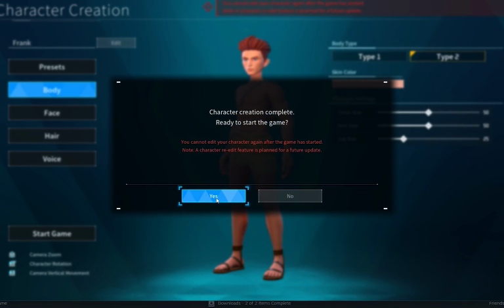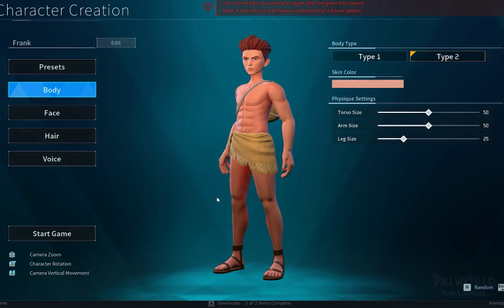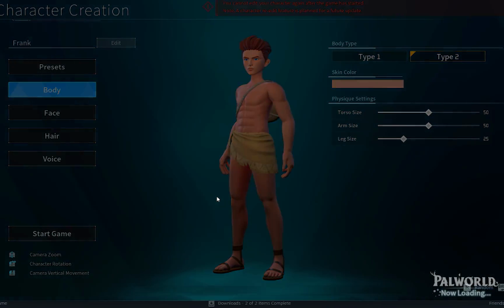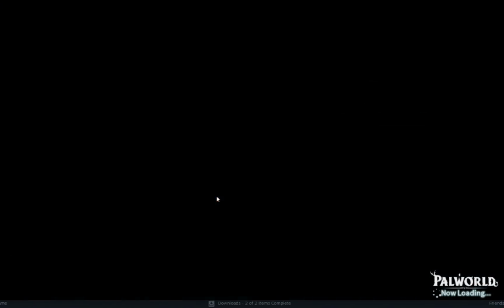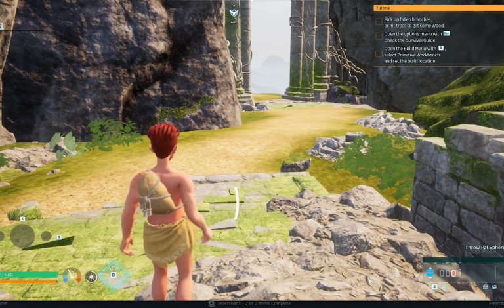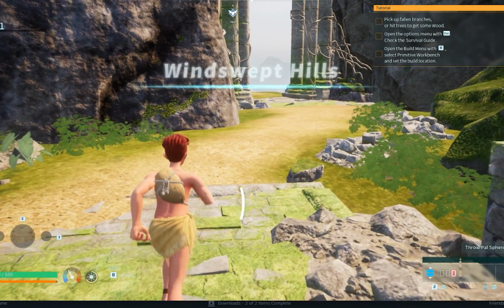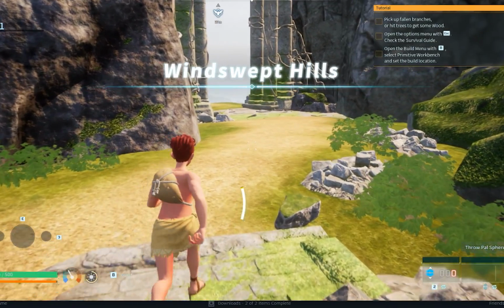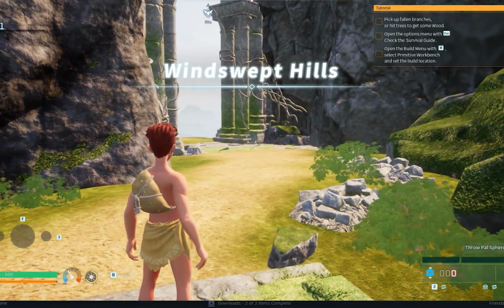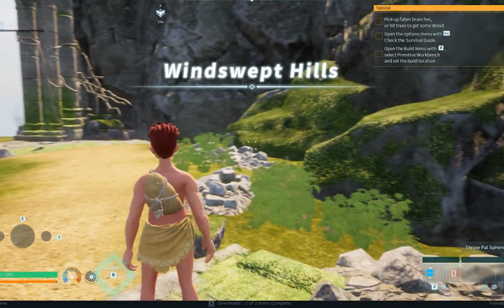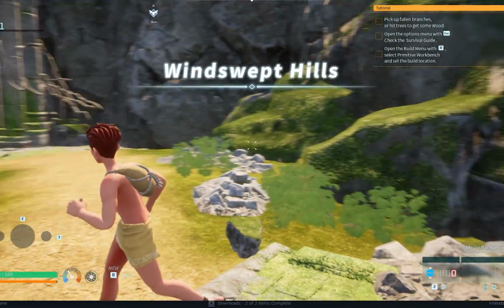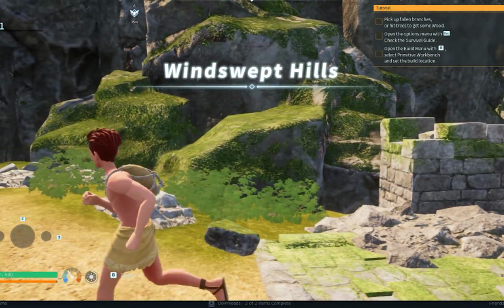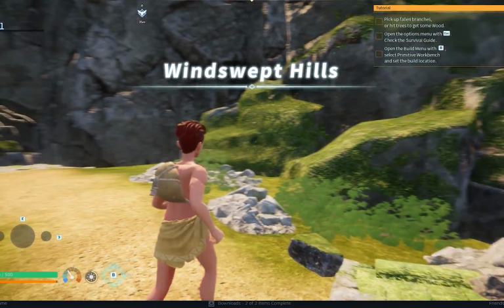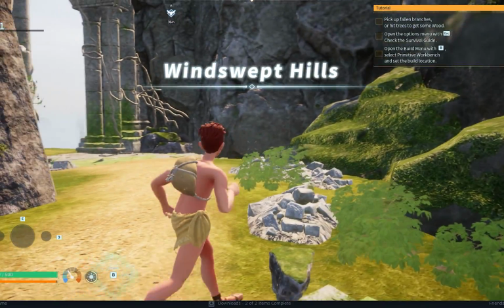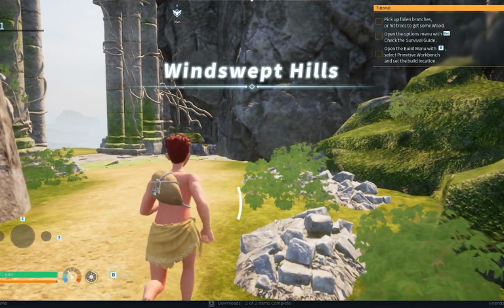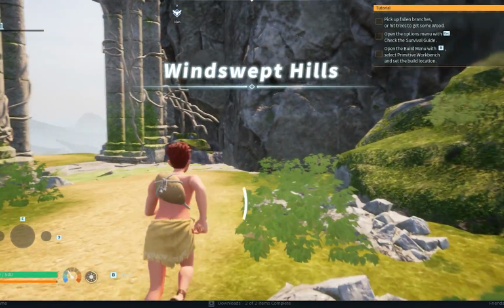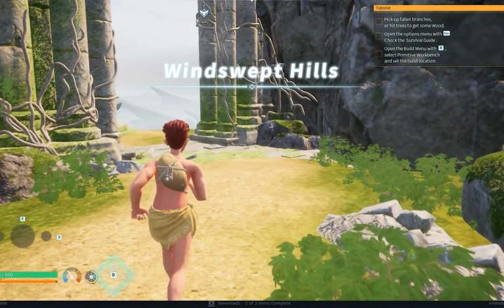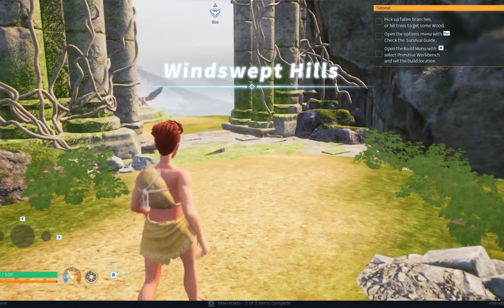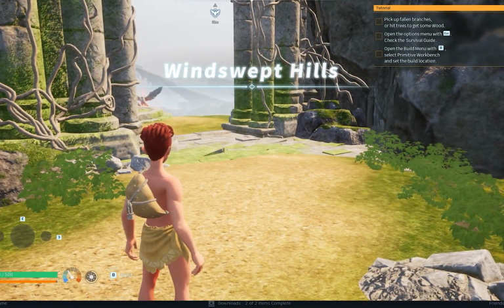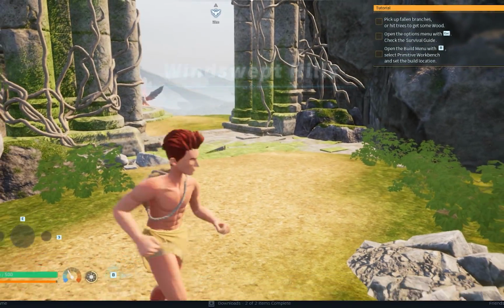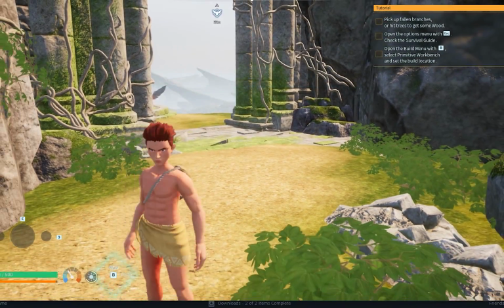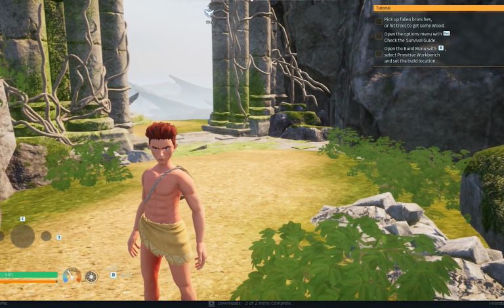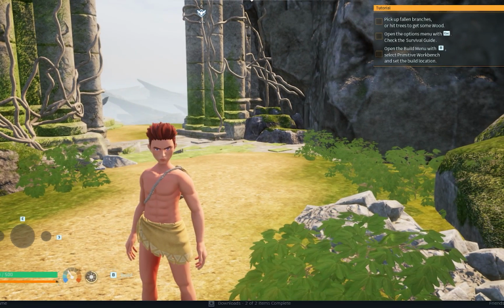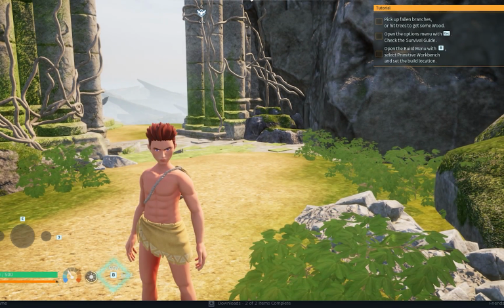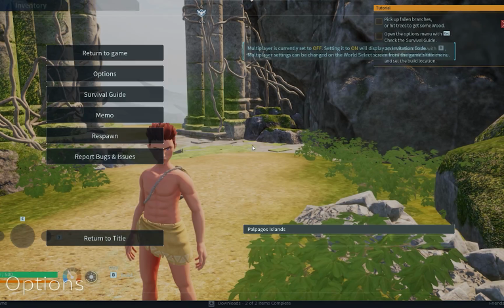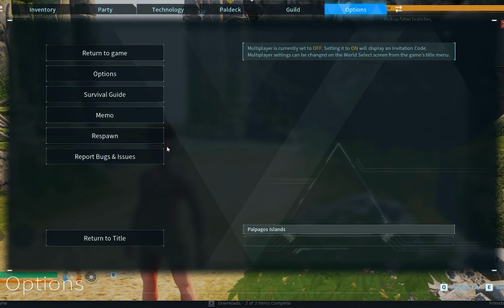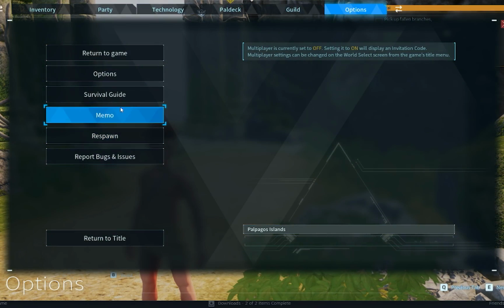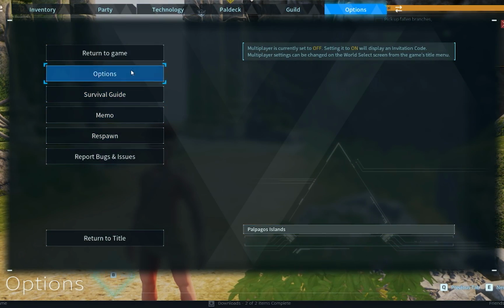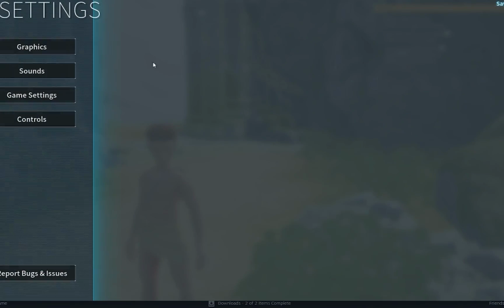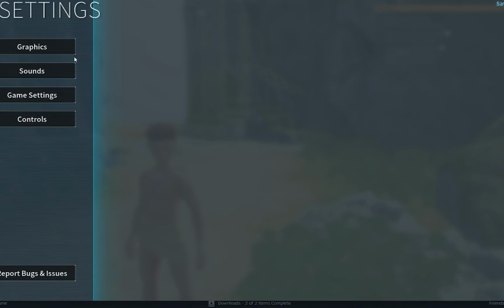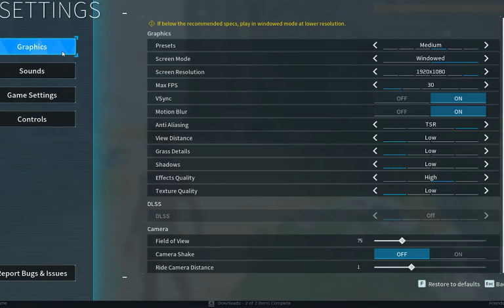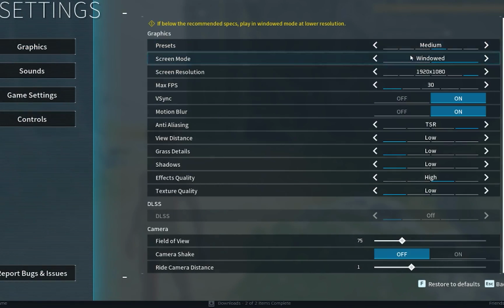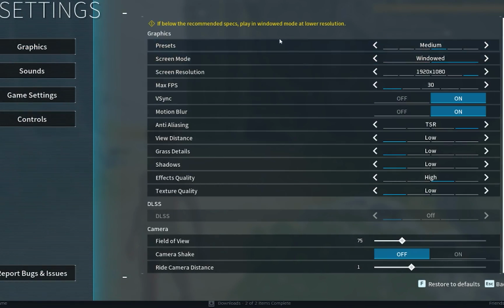If the fix works, you should be able to create your character and jump into the game, as you can see here. The graphics will be much lower than what your PC can actually run, but that's temporary. Now go back to the Options and Graphics settings to adjust them.